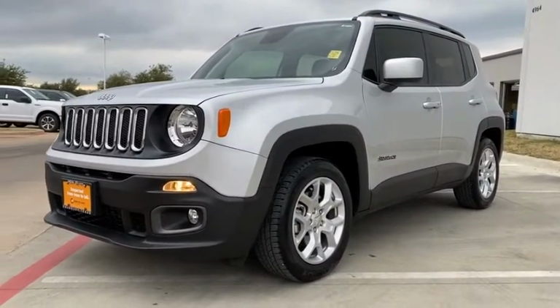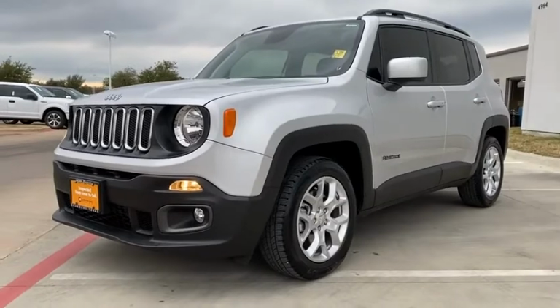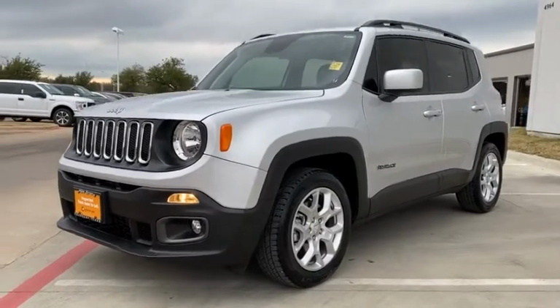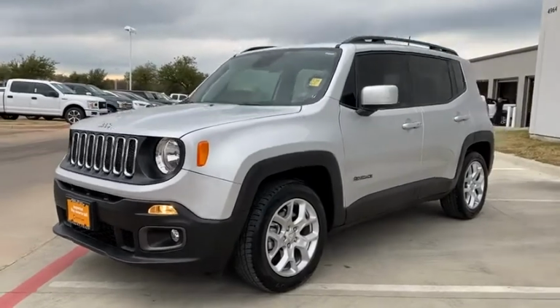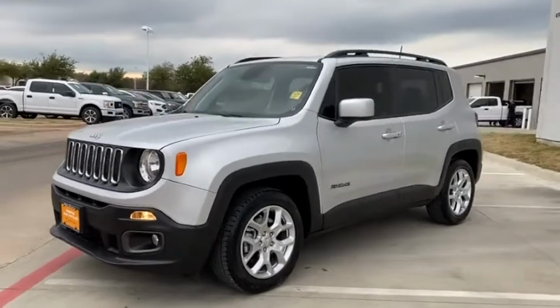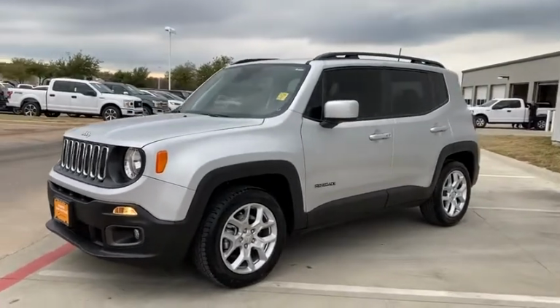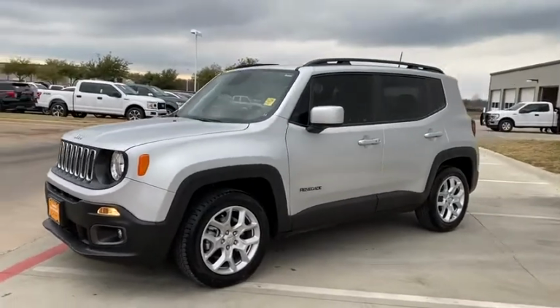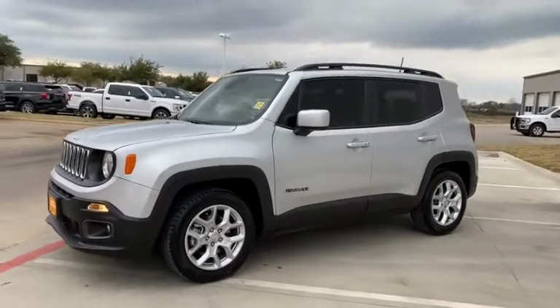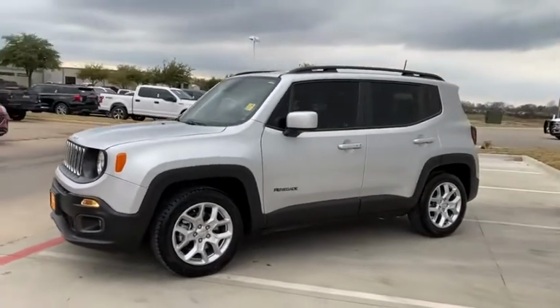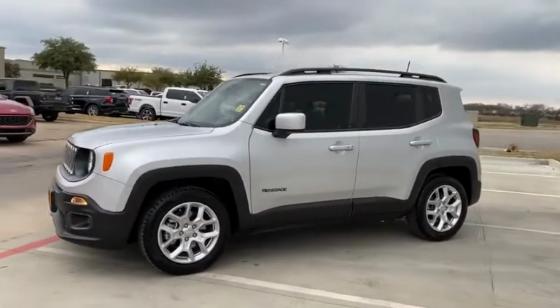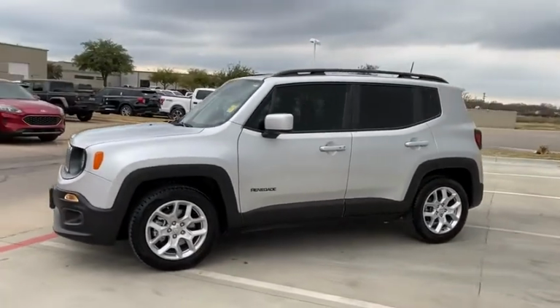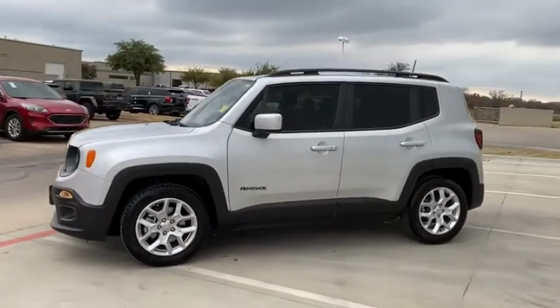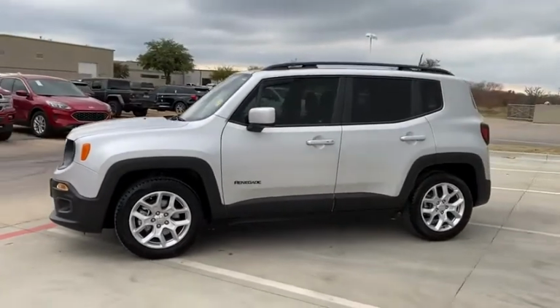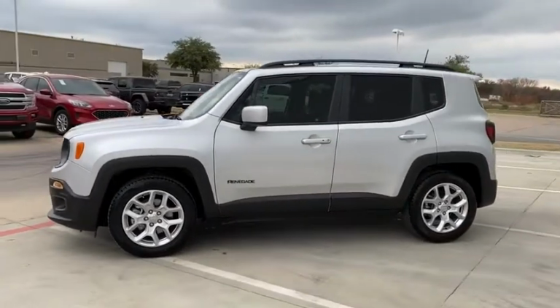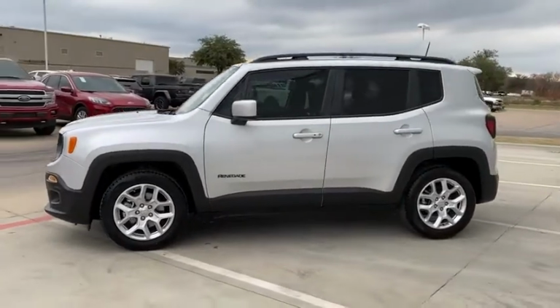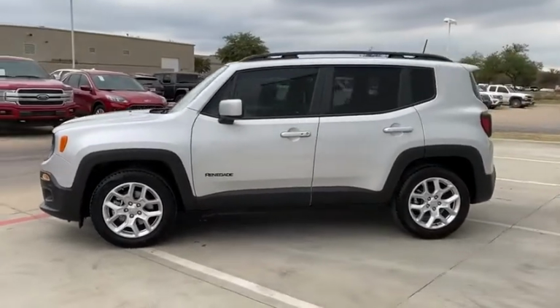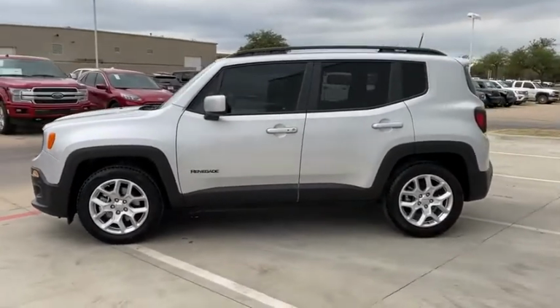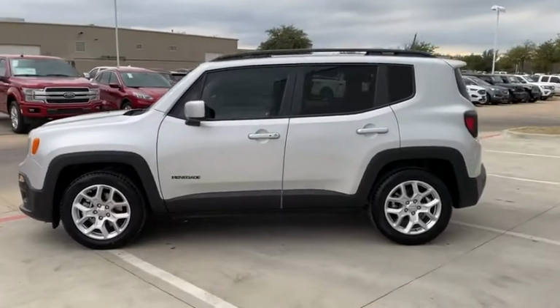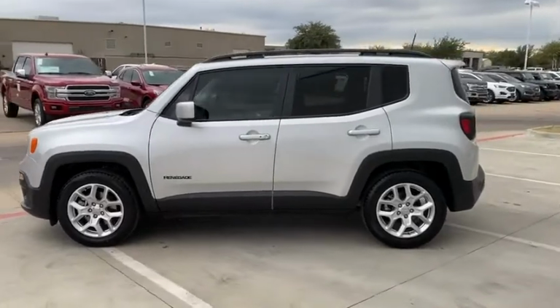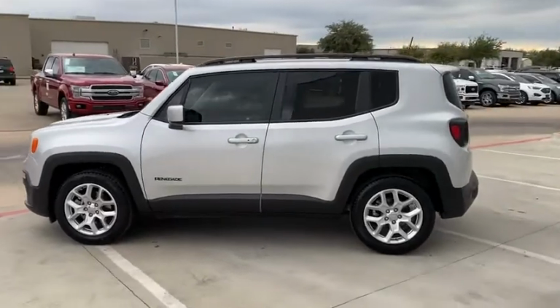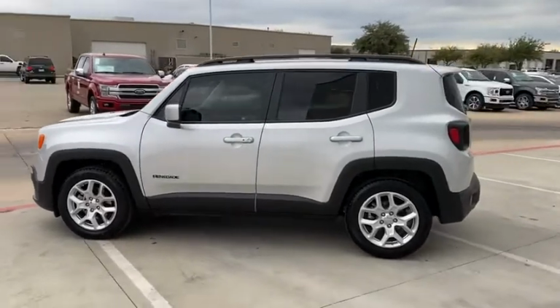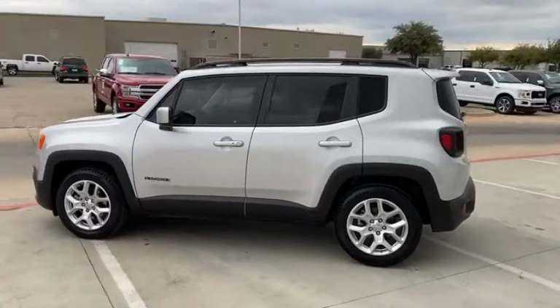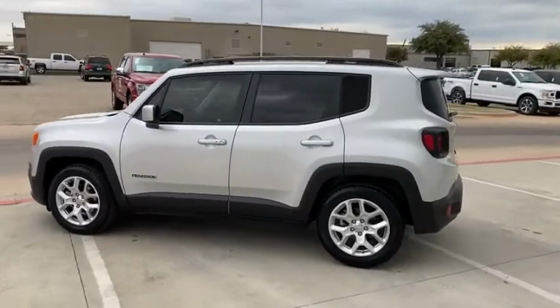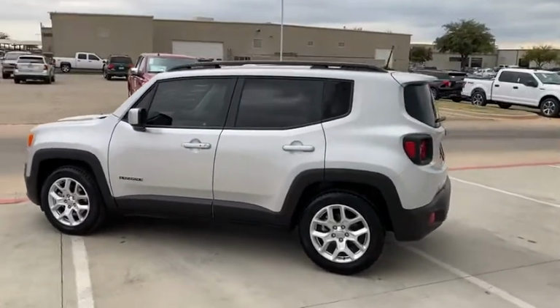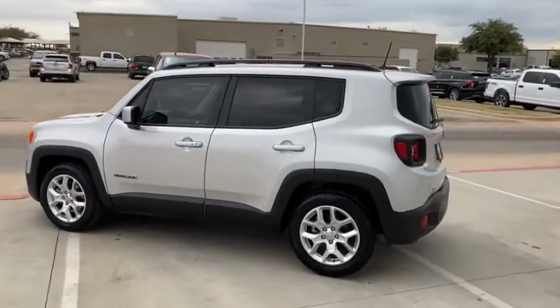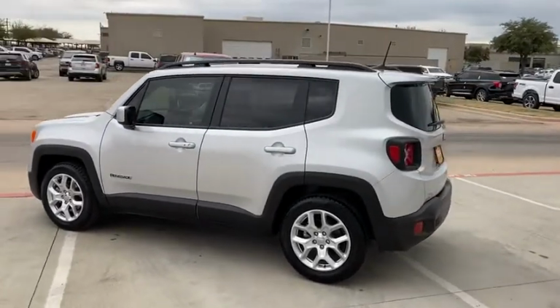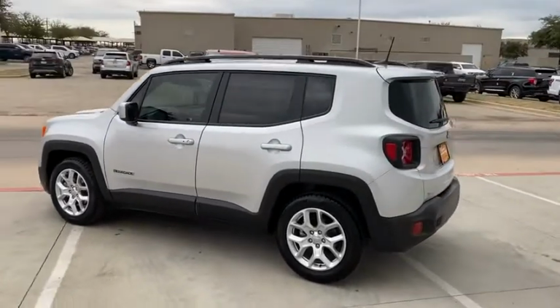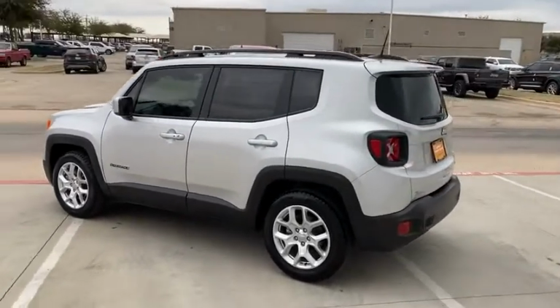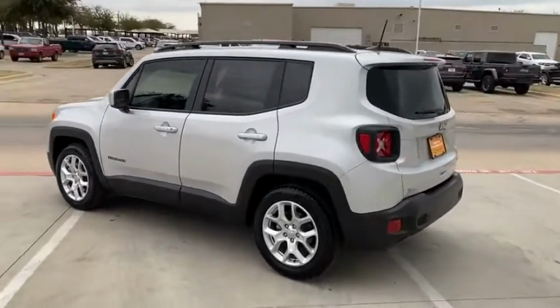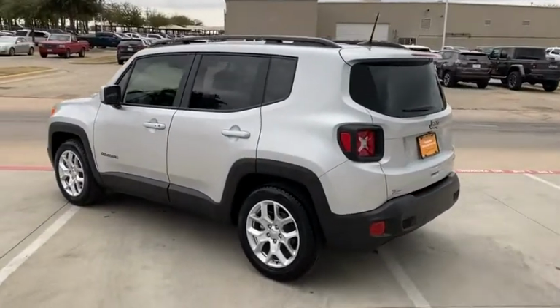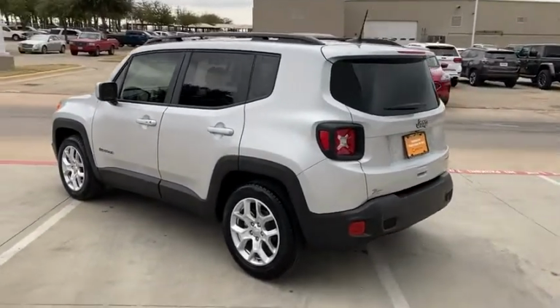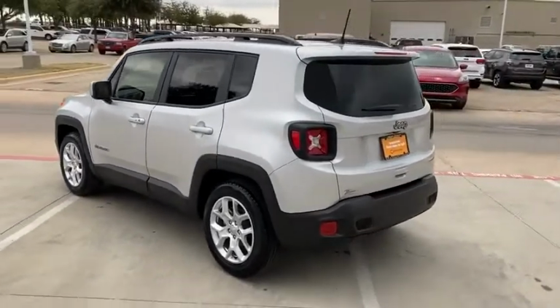It has a capable command center with the tools you need for discovering everything that's out there. Take this vehicle for a spin and see why so many shoppers are now proud owners.